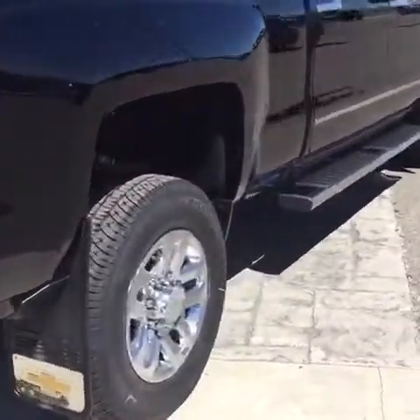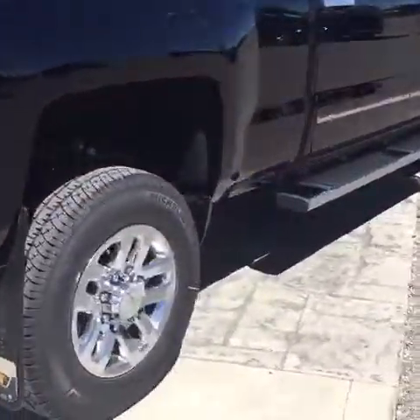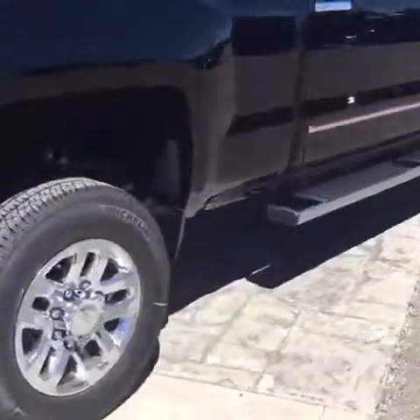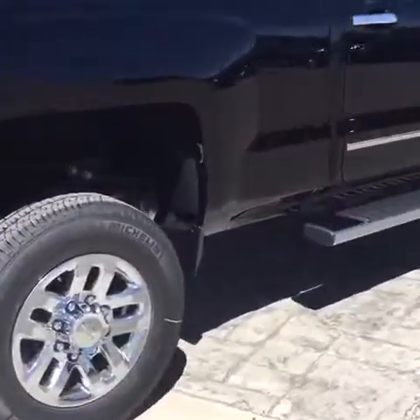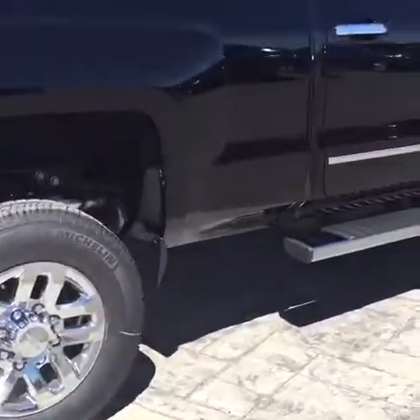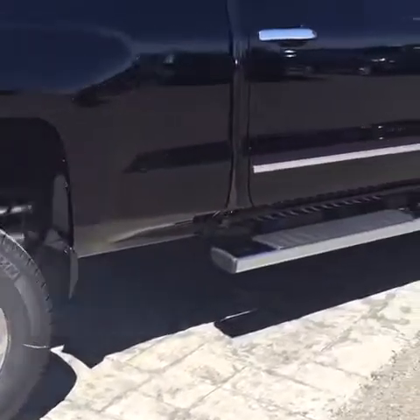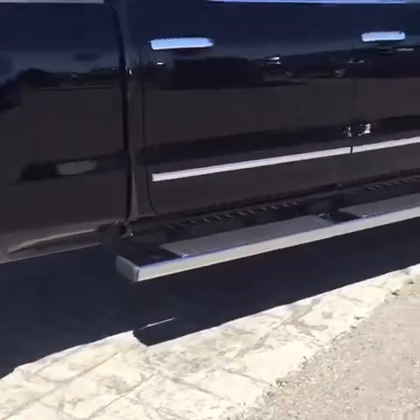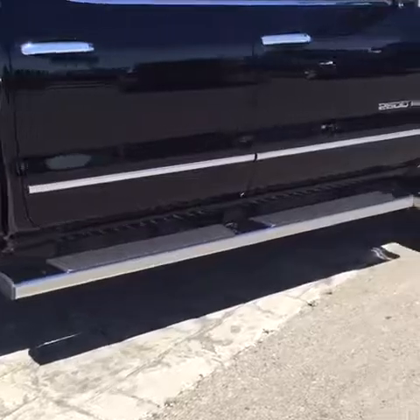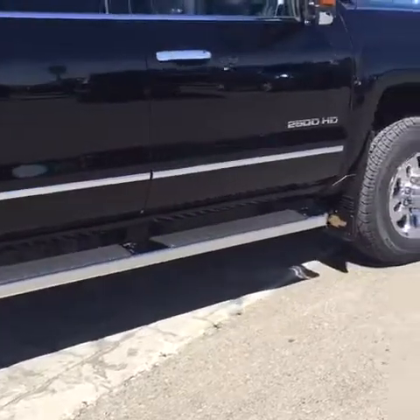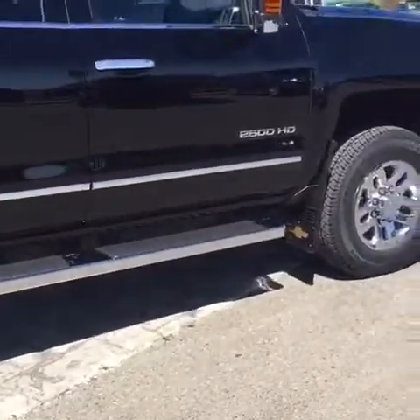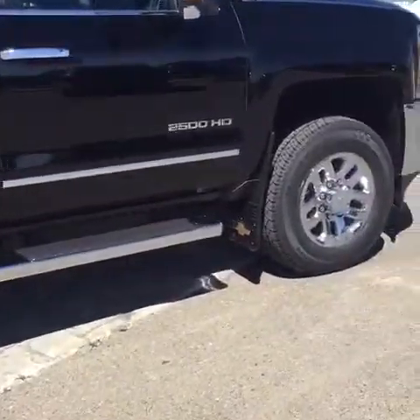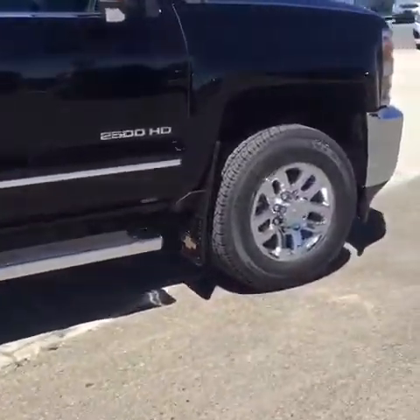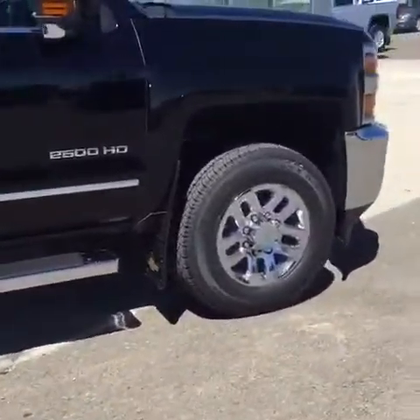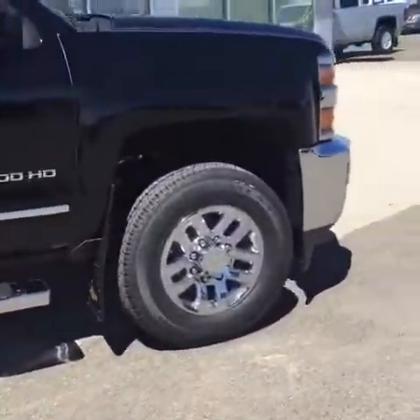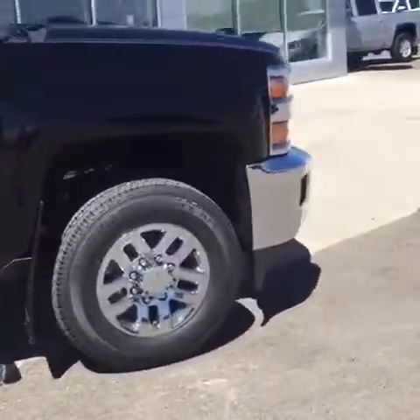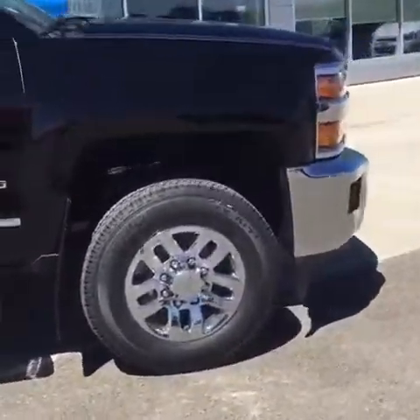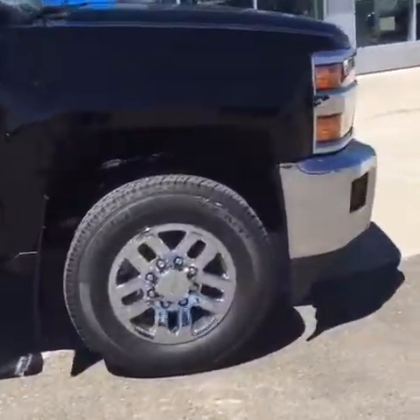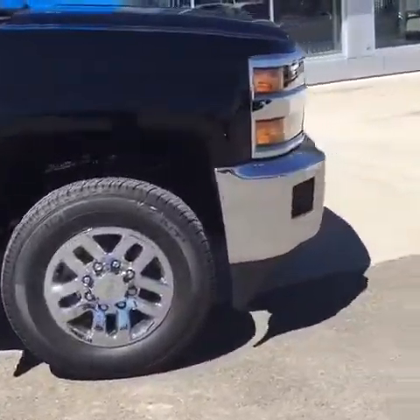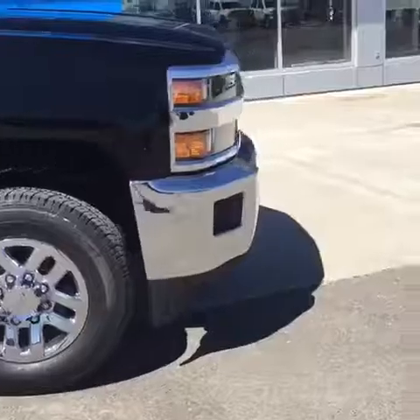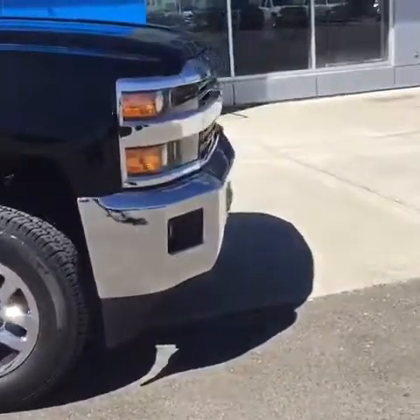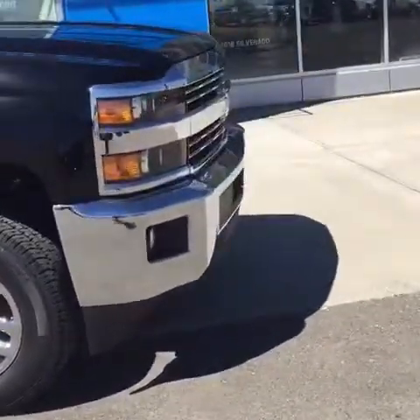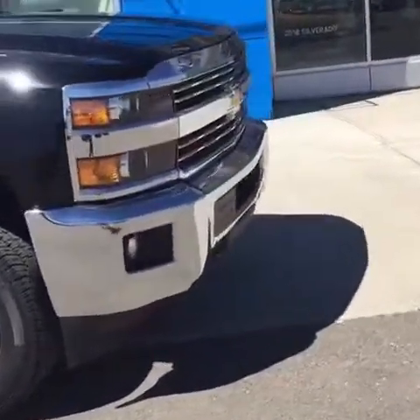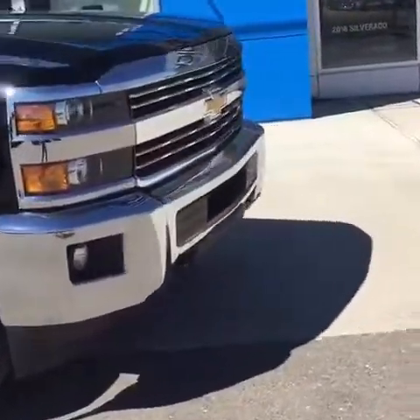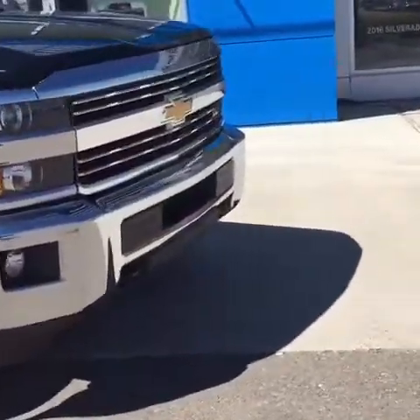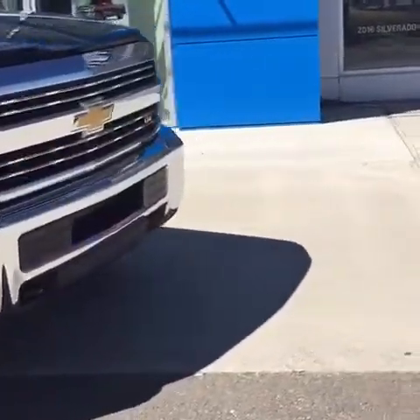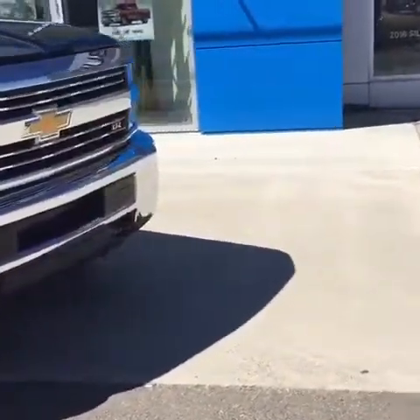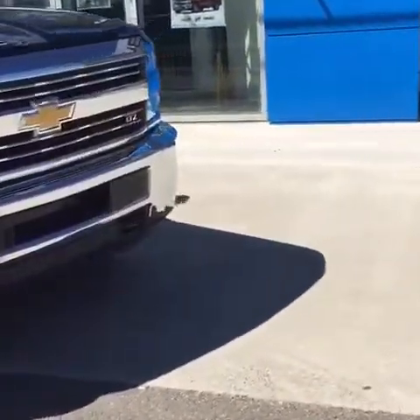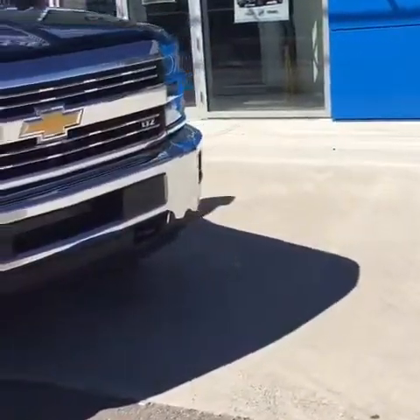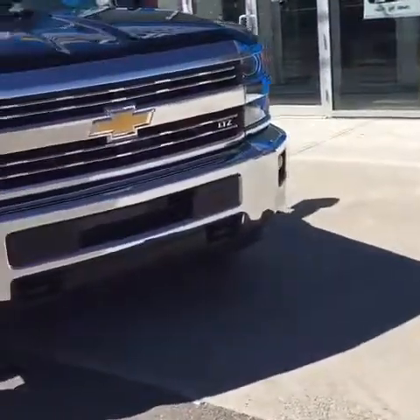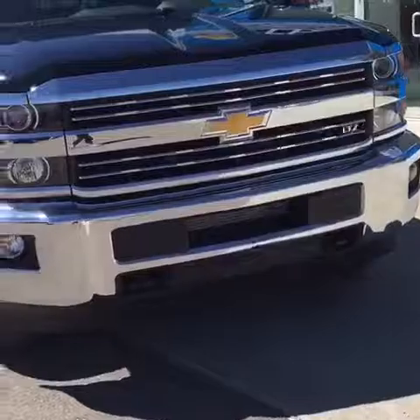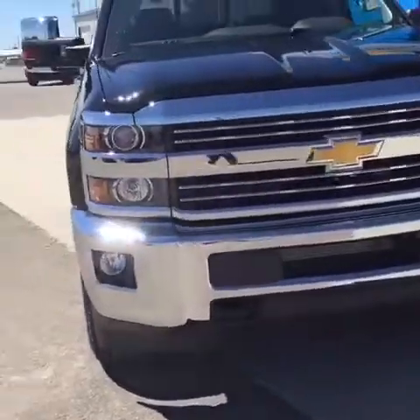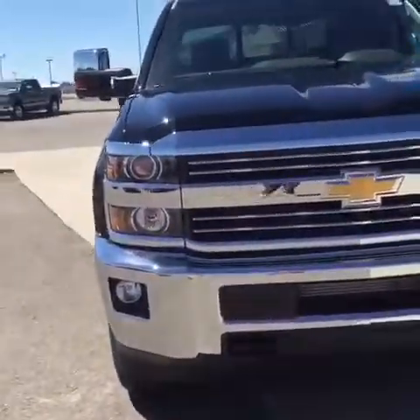Coming around the side here, this truck has keyless entry and remote start, so on those cold Alberta winter days you won't have to go outside and start the truck. It's just a push of a button from inside and you're getting into a nice warm vehicle.